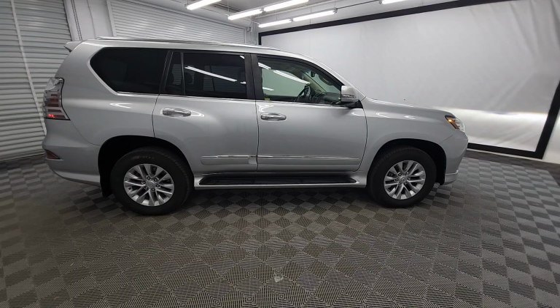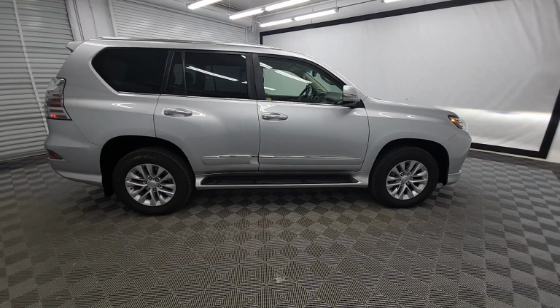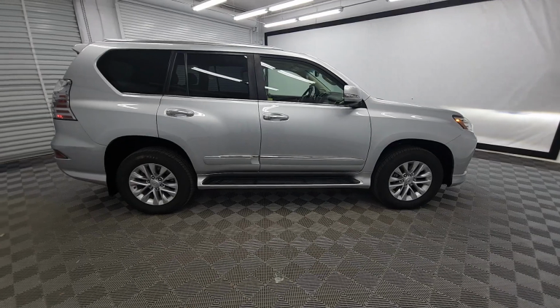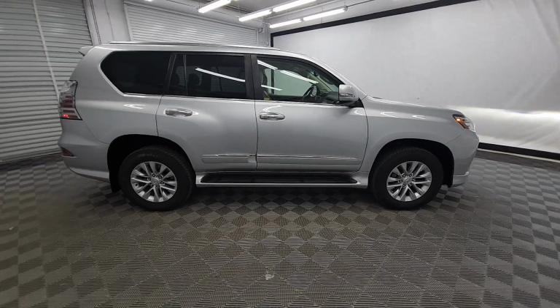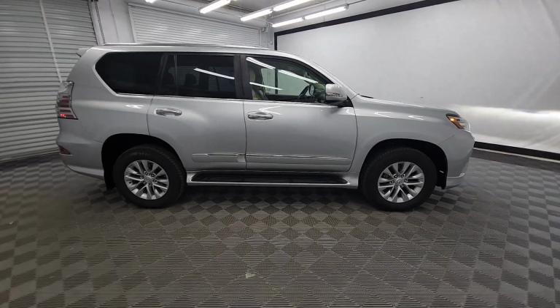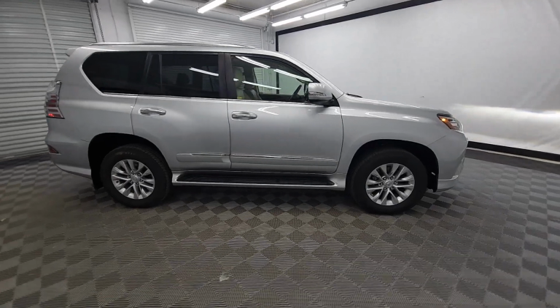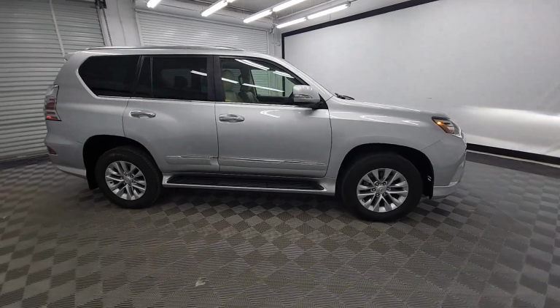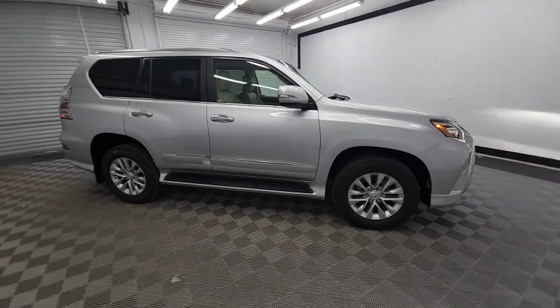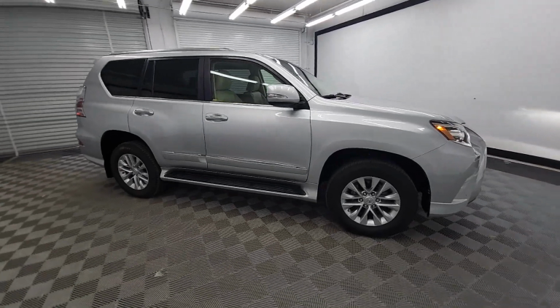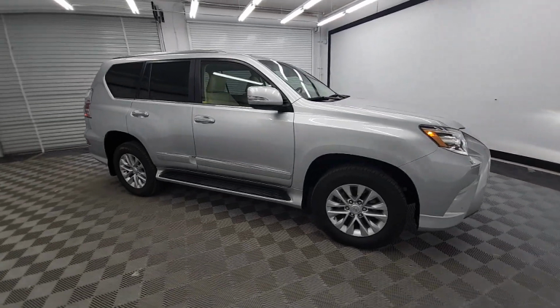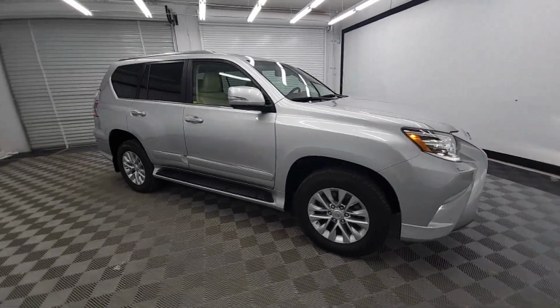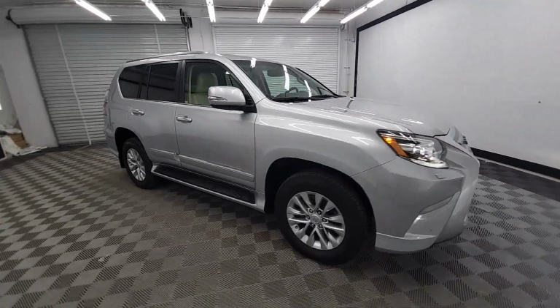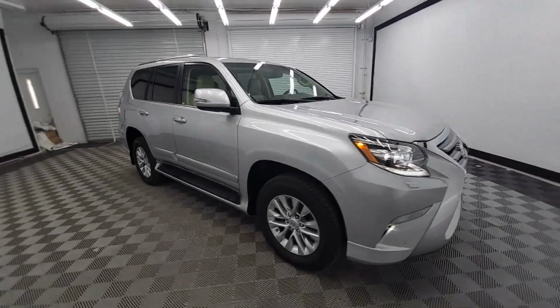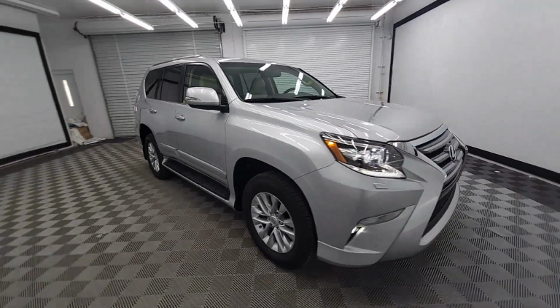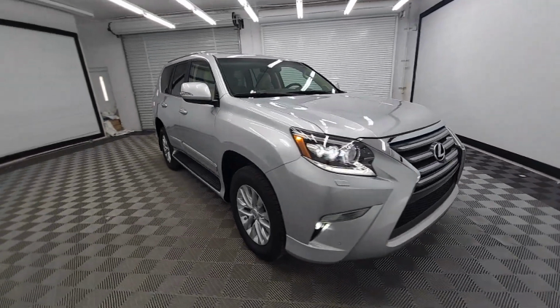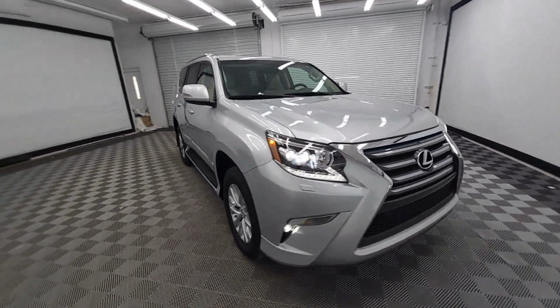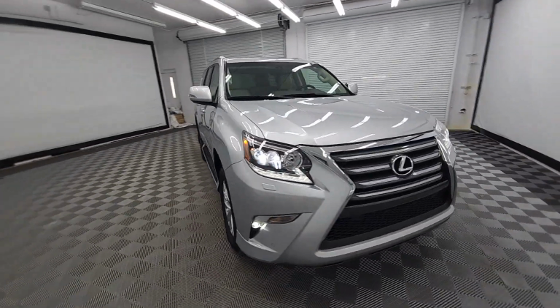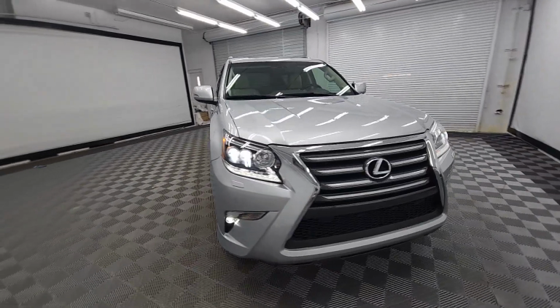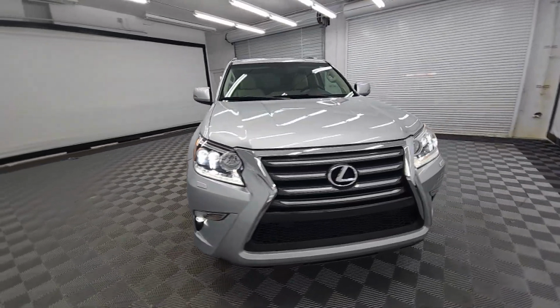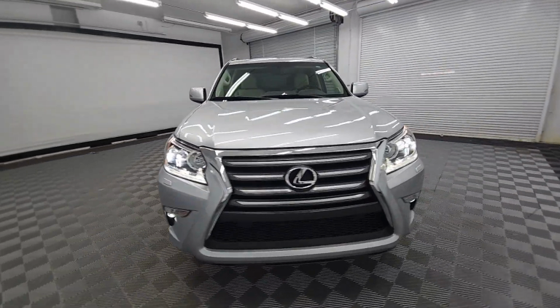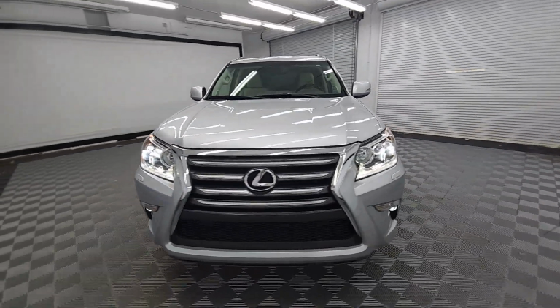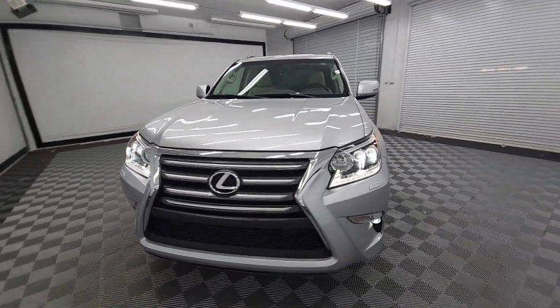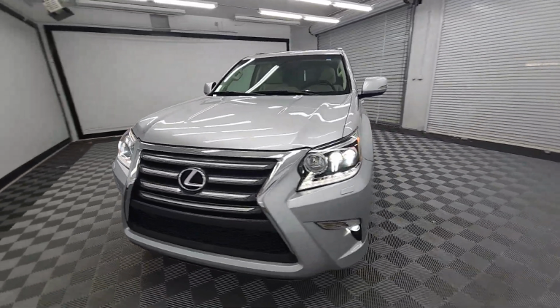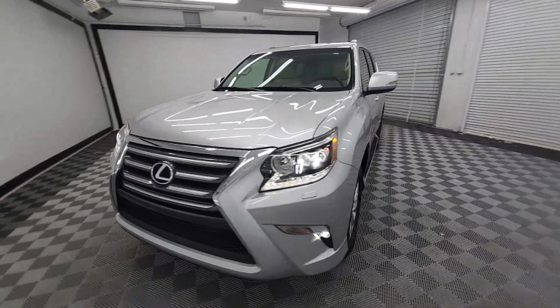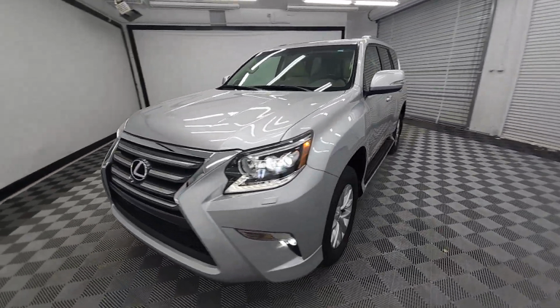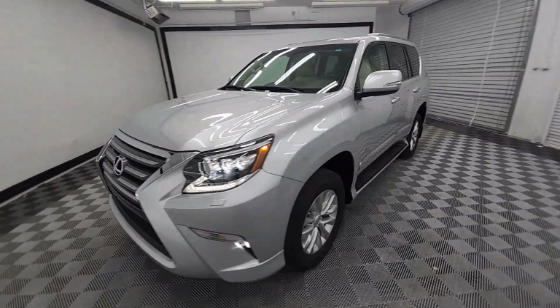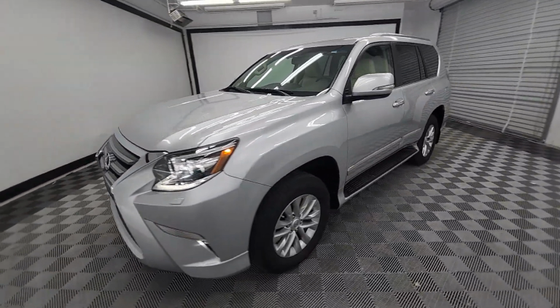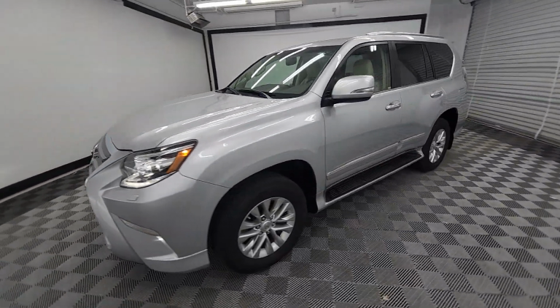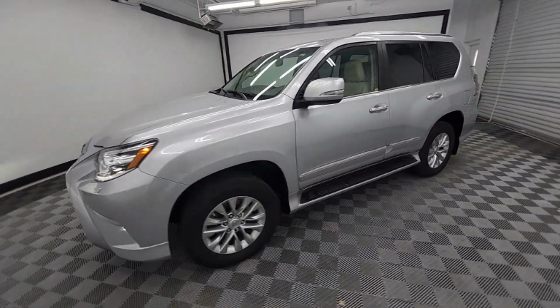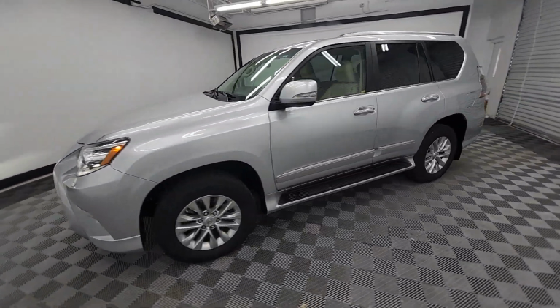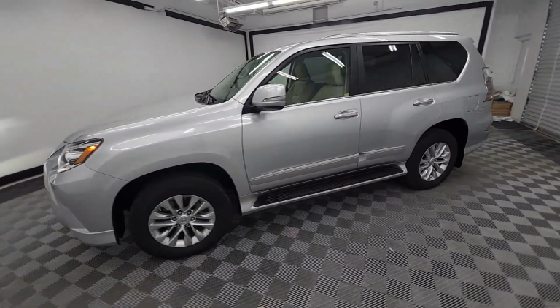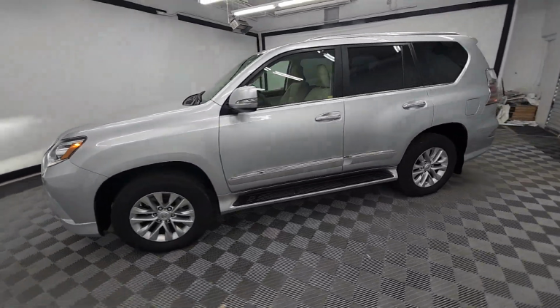You will love the features of this 2017 Lexus GX. With less than 60,000 miles on the odometer, this vehicle stands out from the rest.